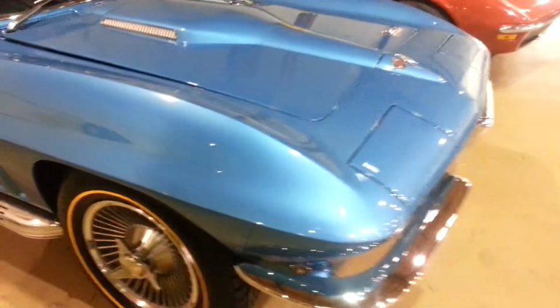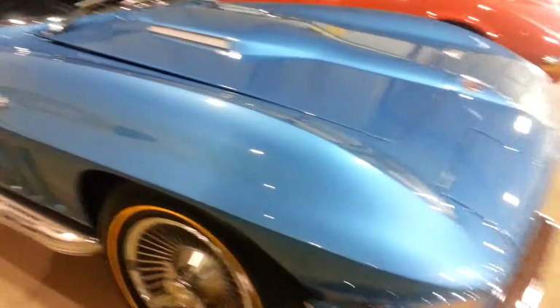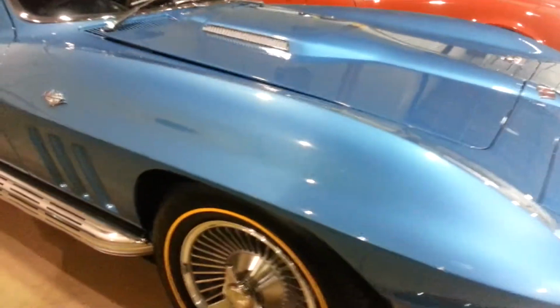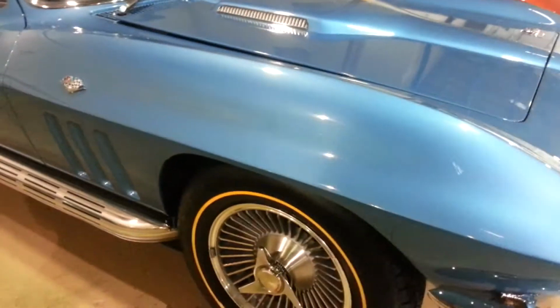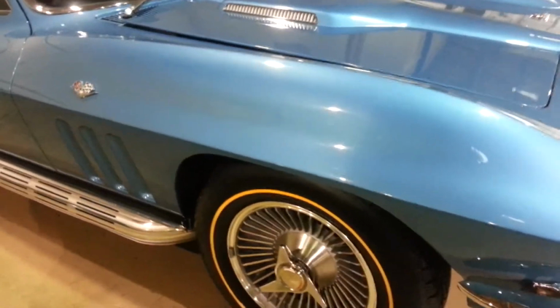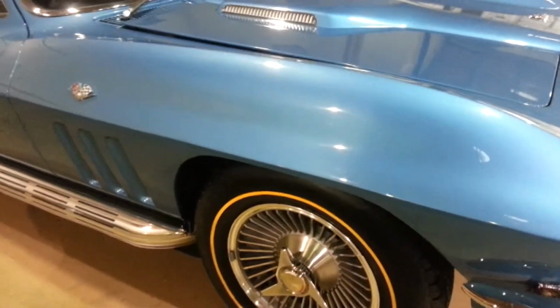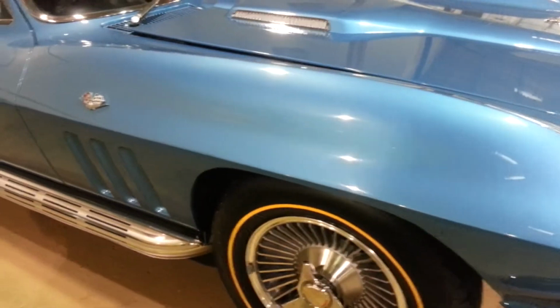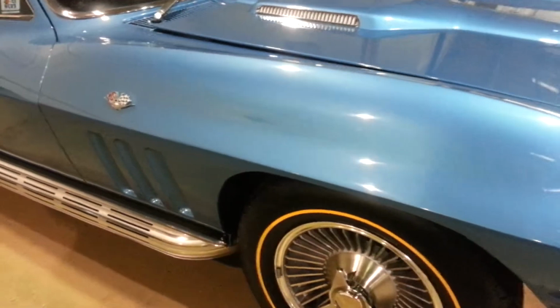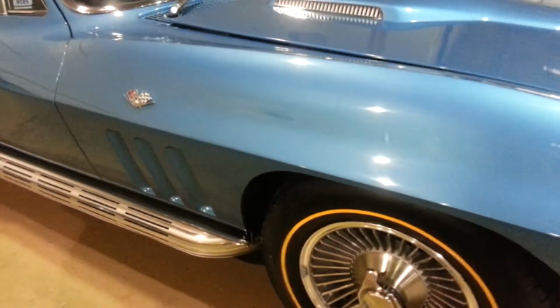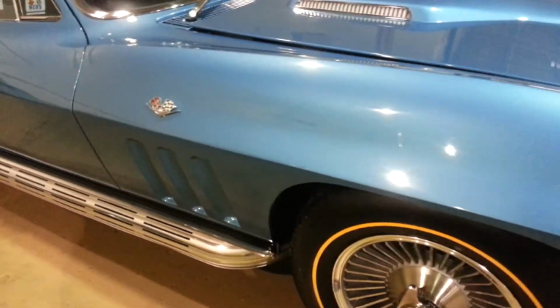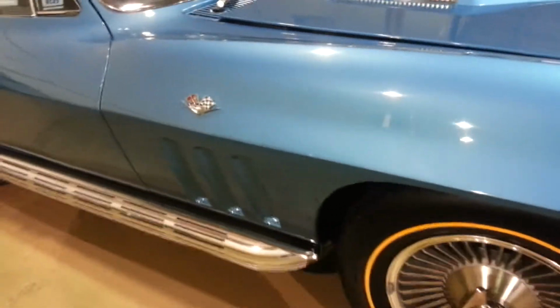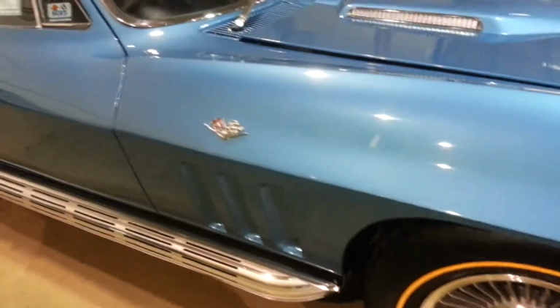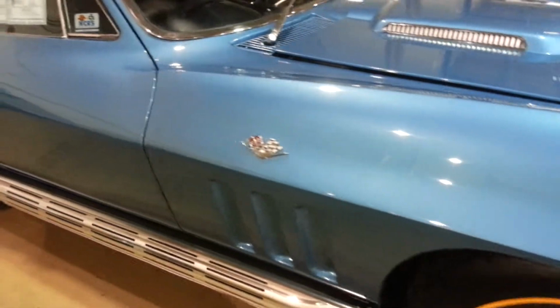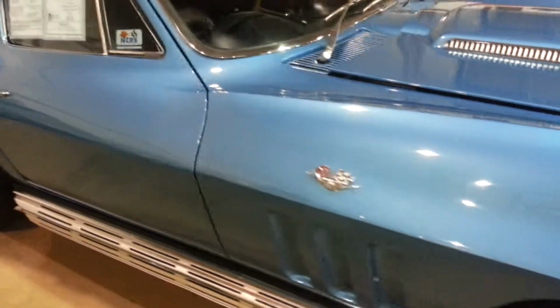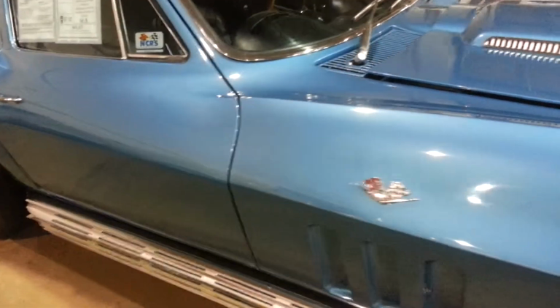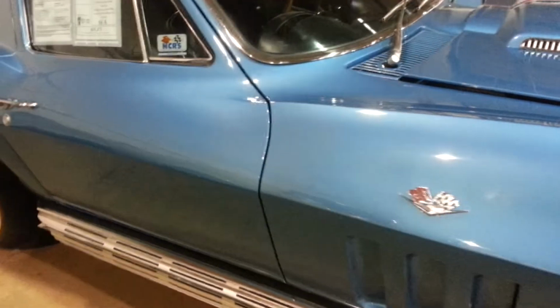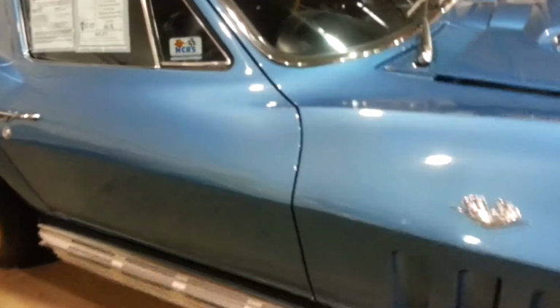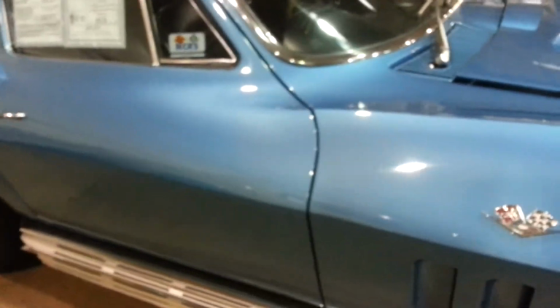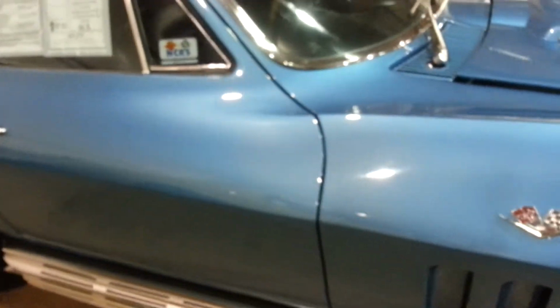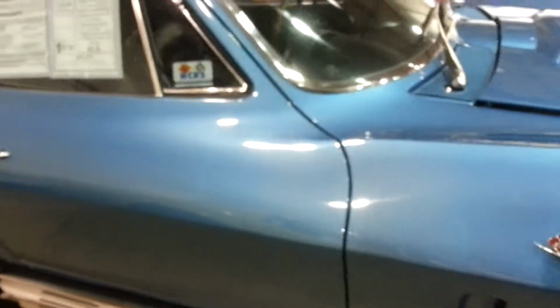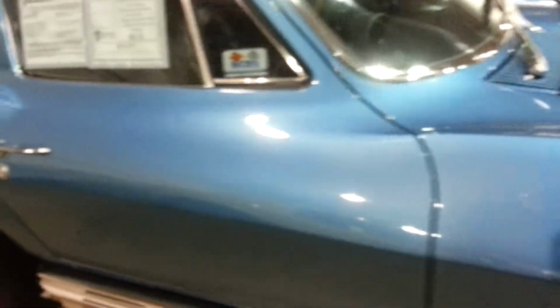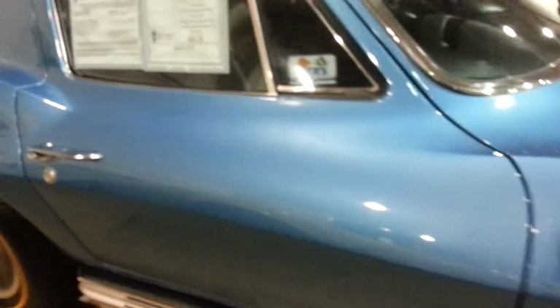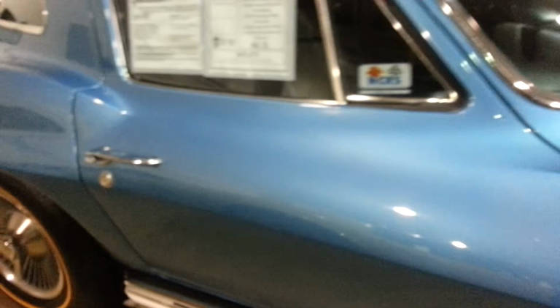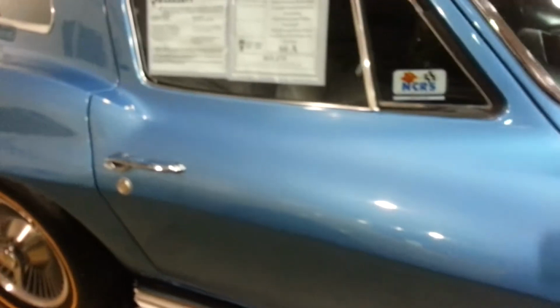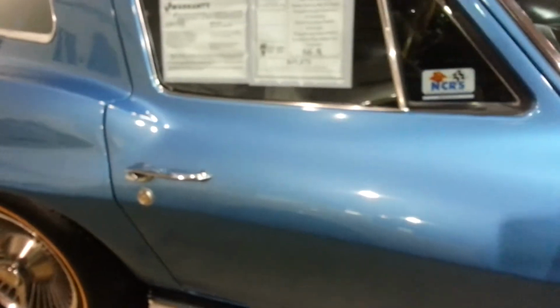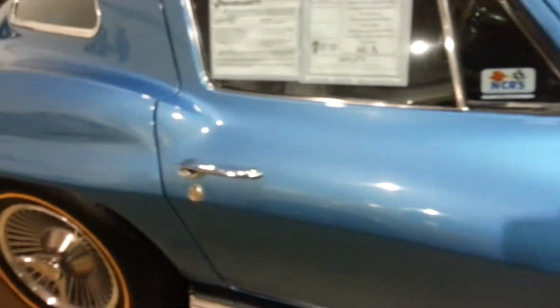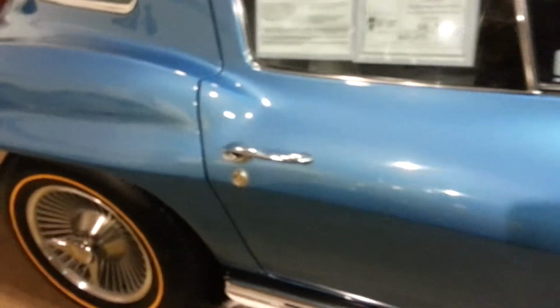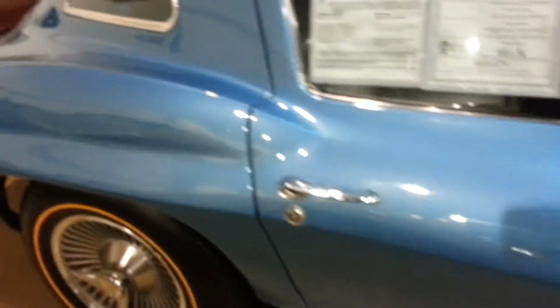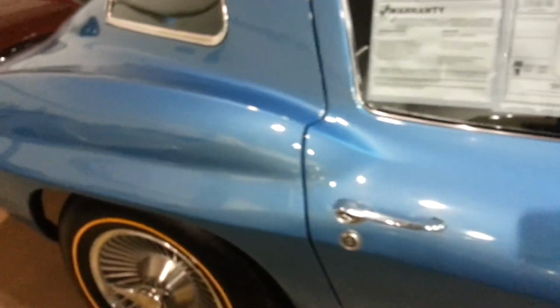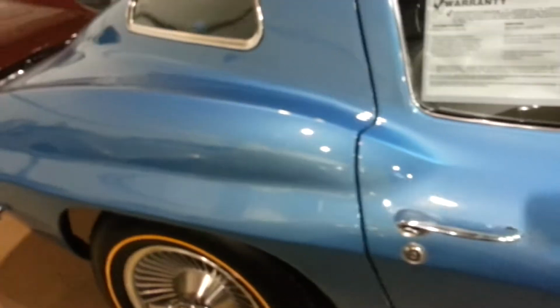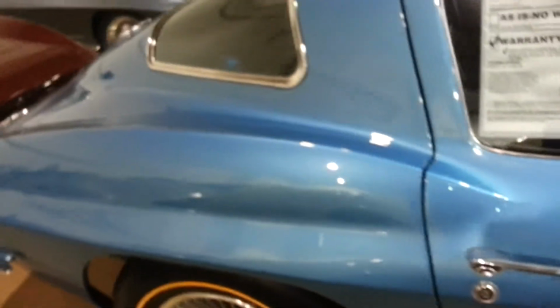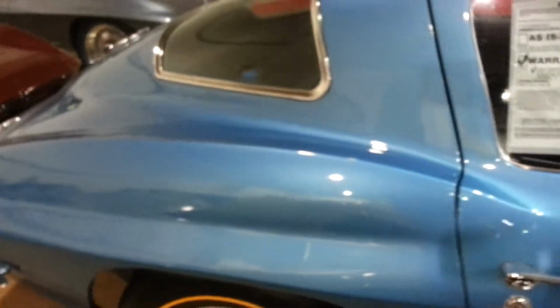As I come down the side to be able to show you, this has bolt-on knock-off wheels. The paint on the car is in excellent shape. Gold line tires.